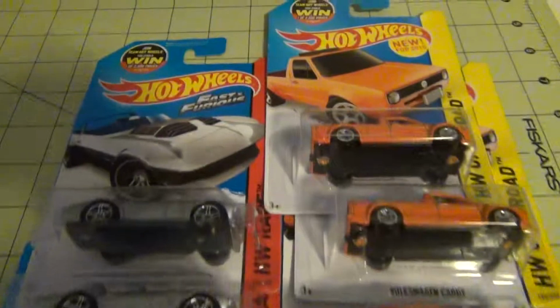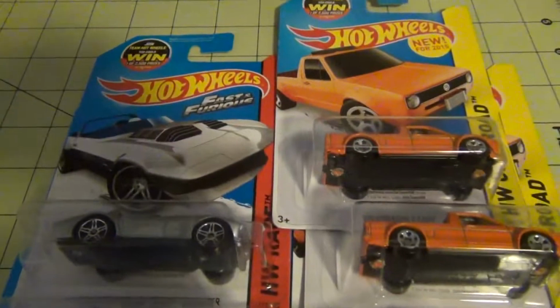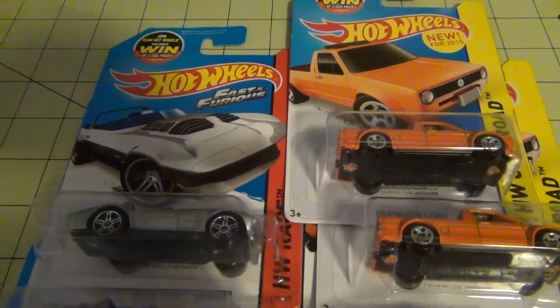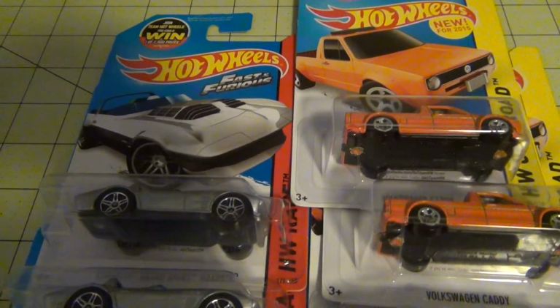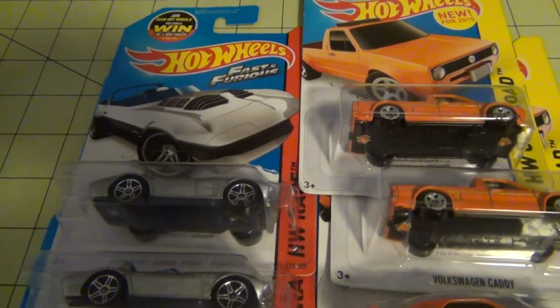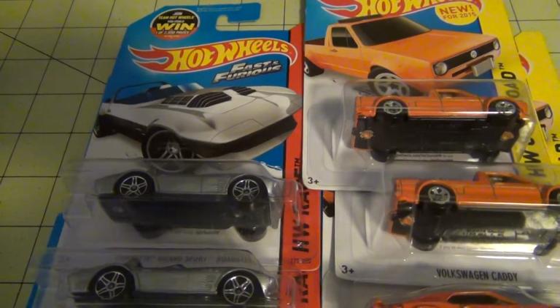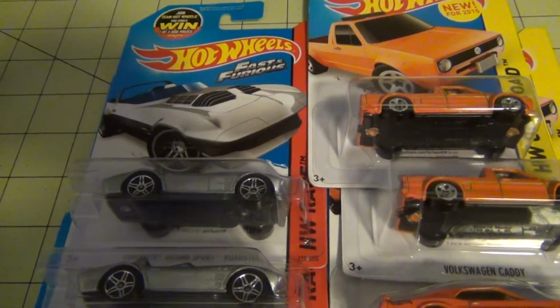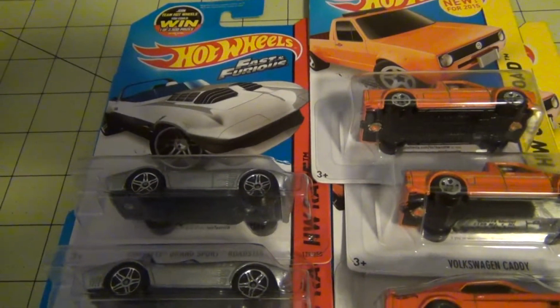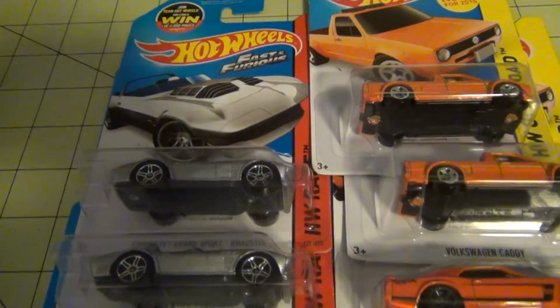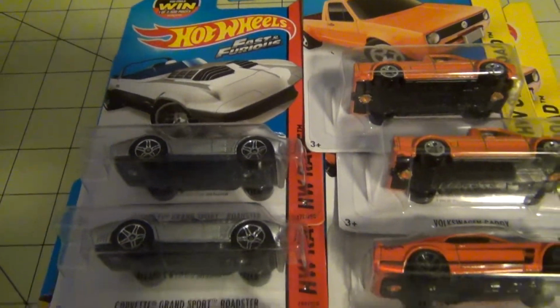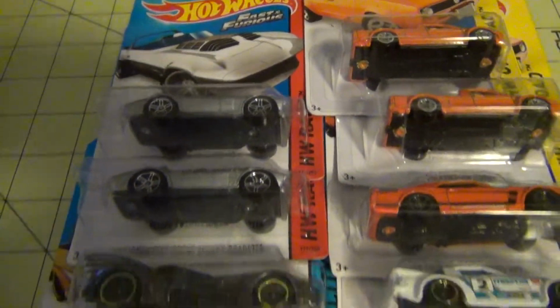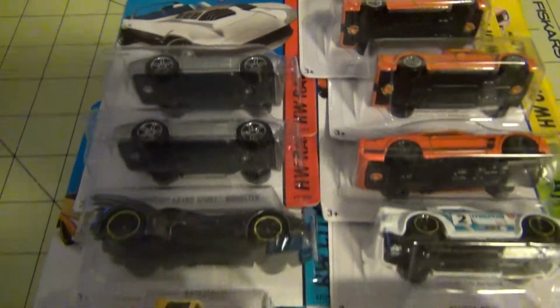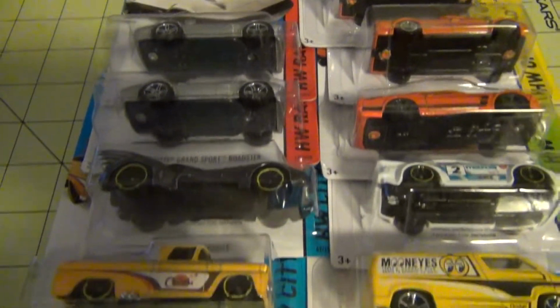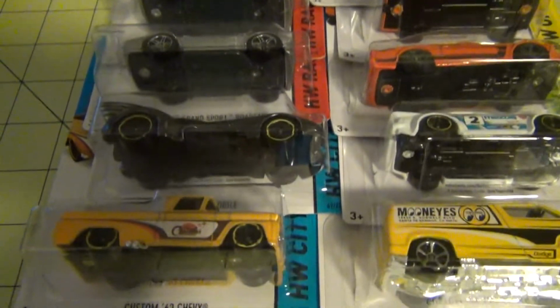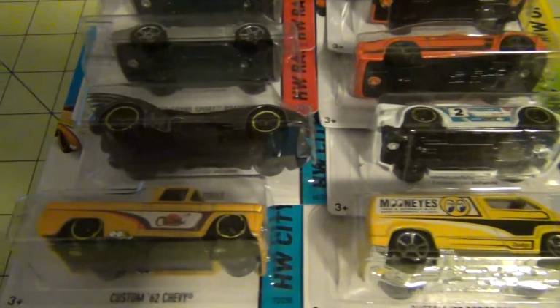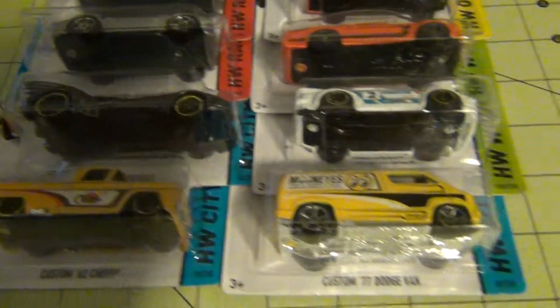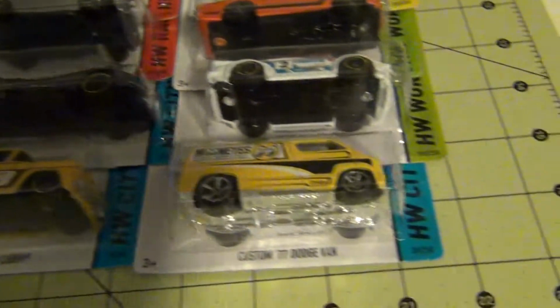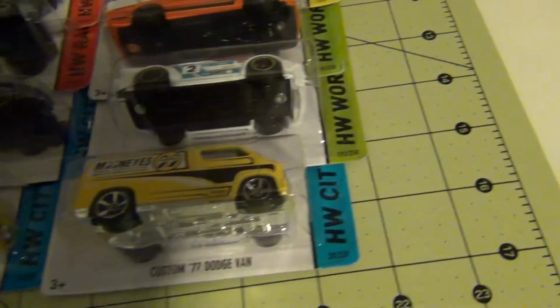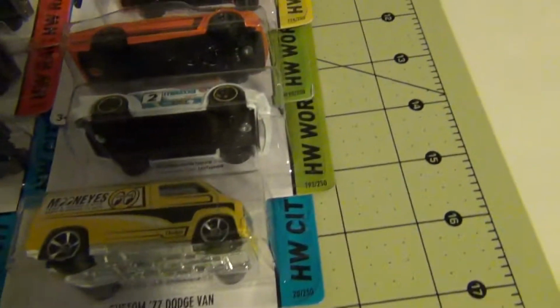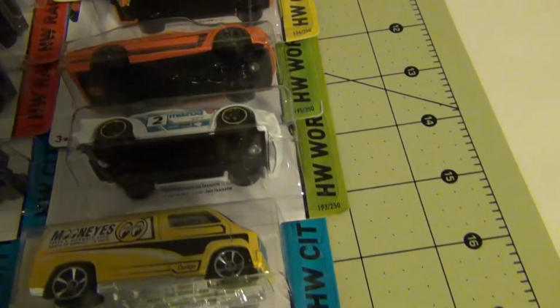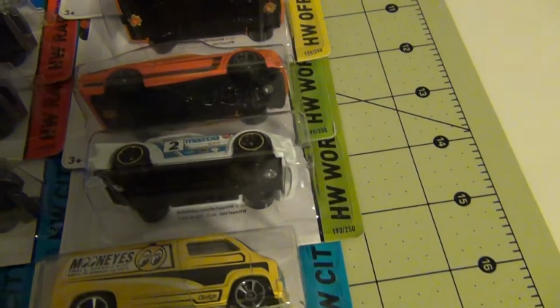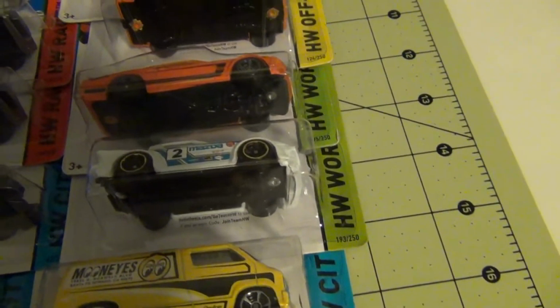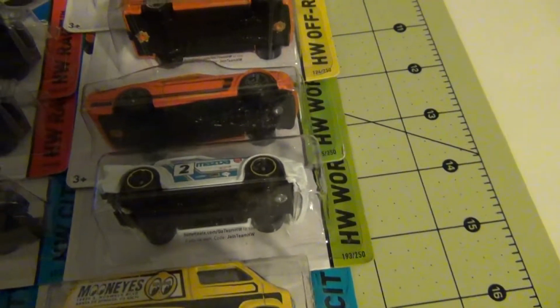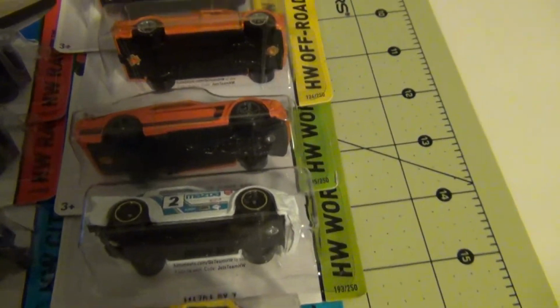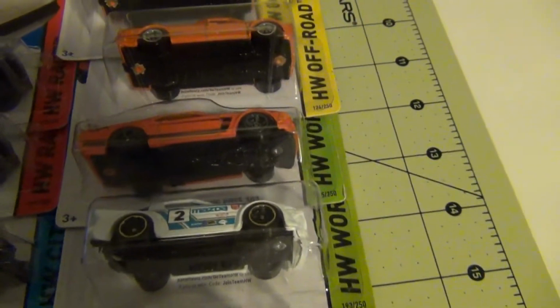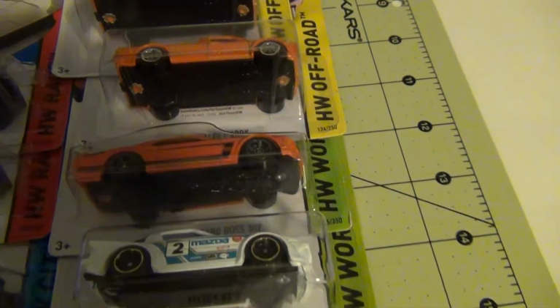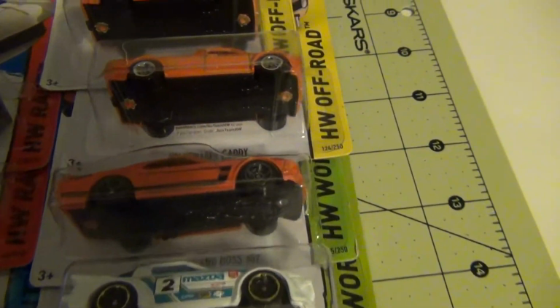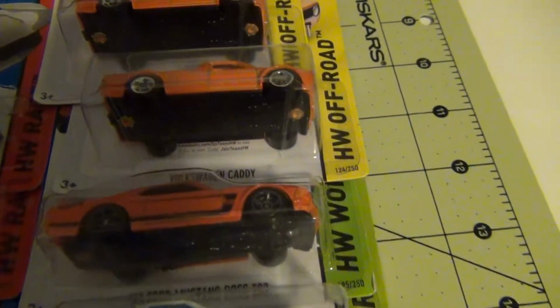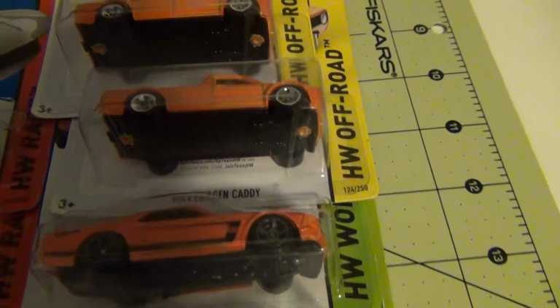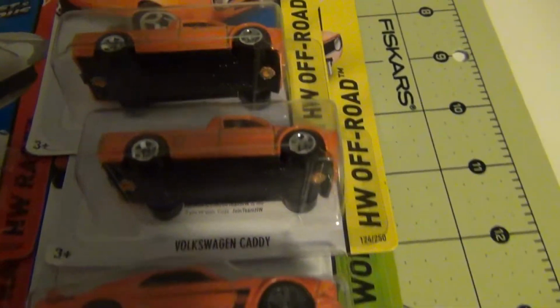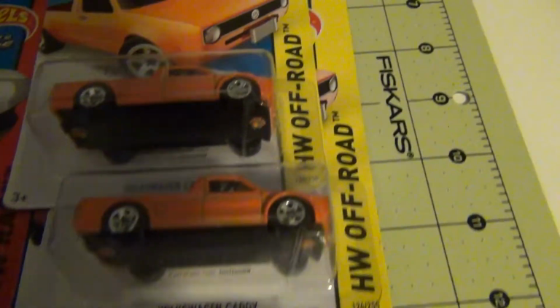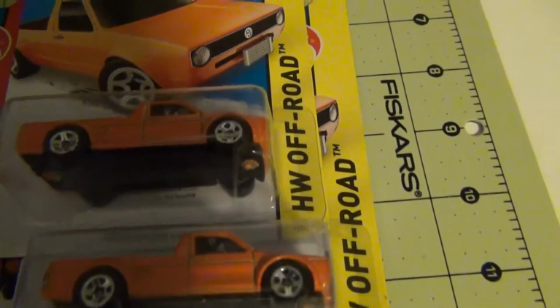Good evening guys, the Hot Wheels haul is here tonight. I'm going to show you my Hot Wheels haul on April the 6th at Walmart.